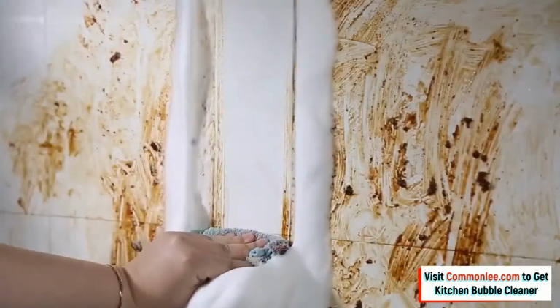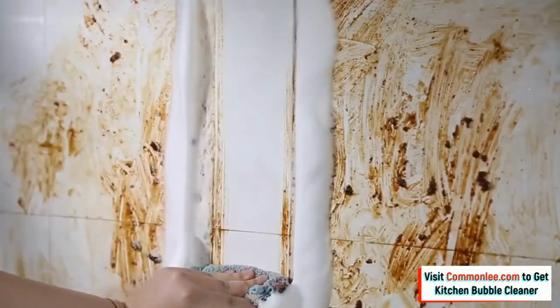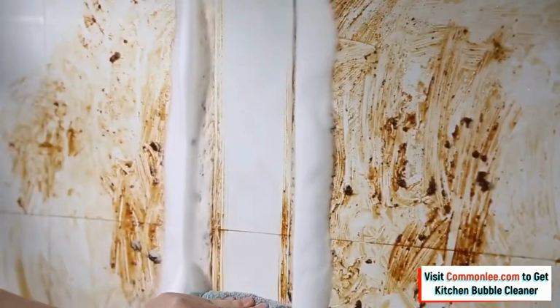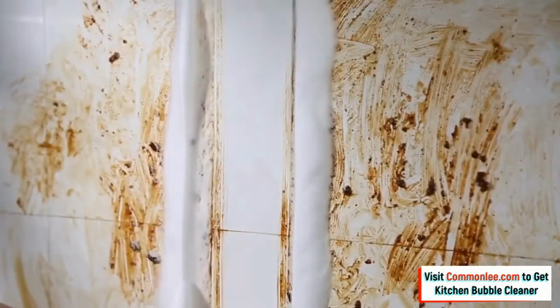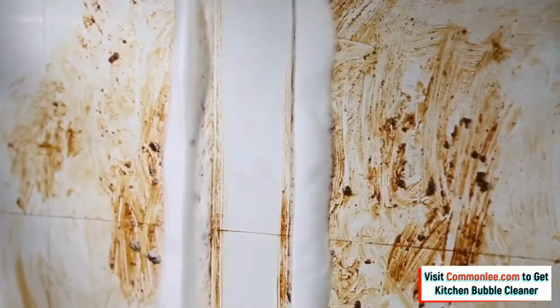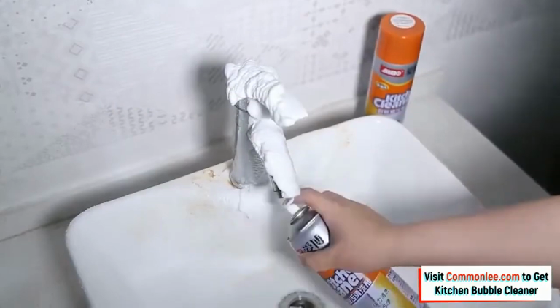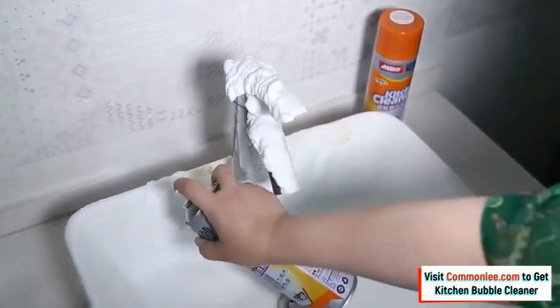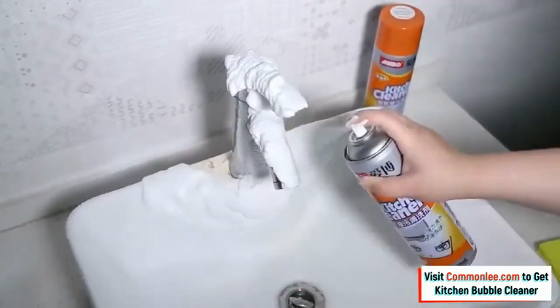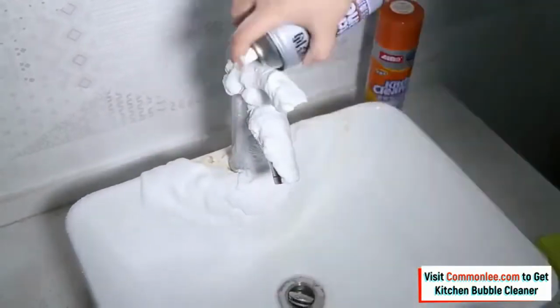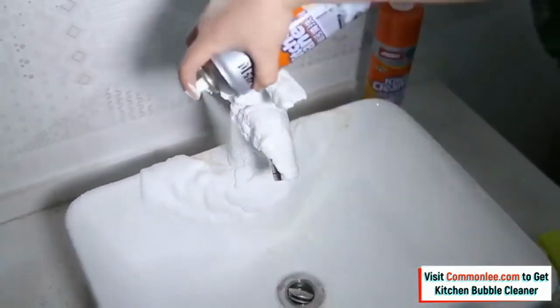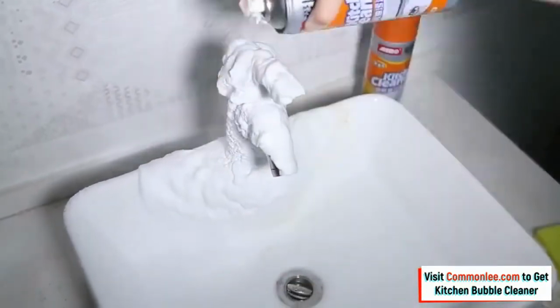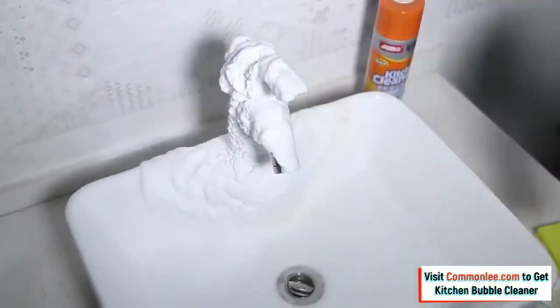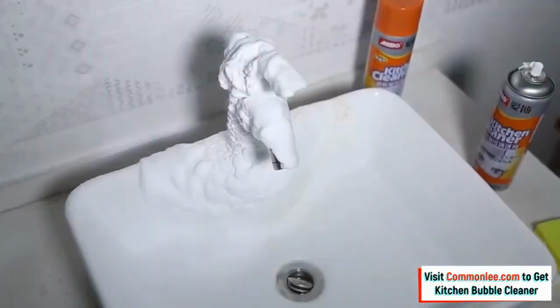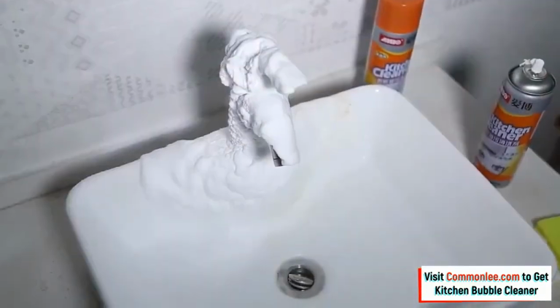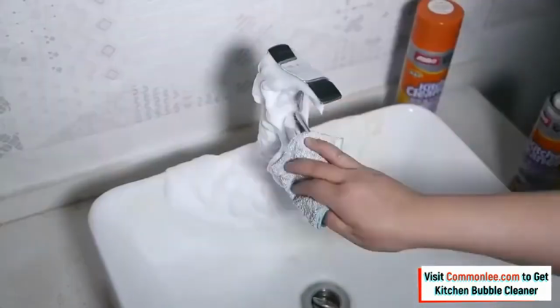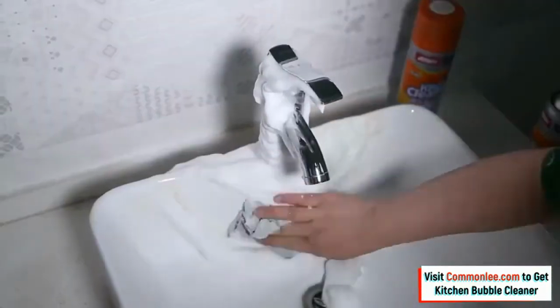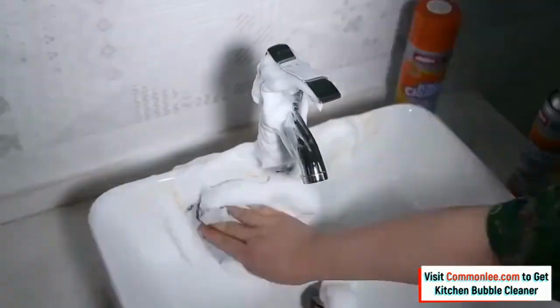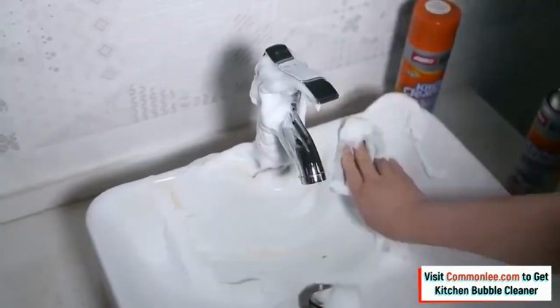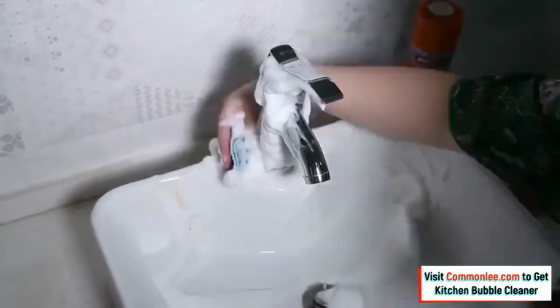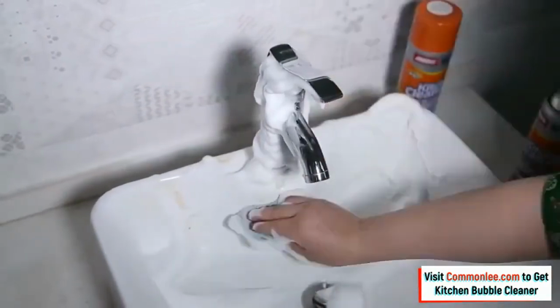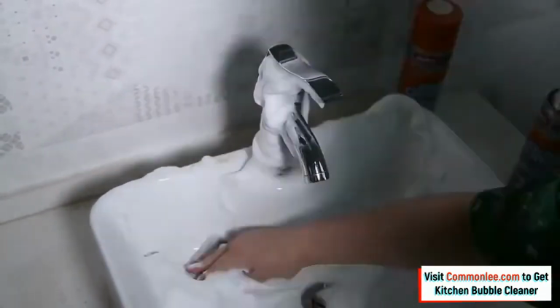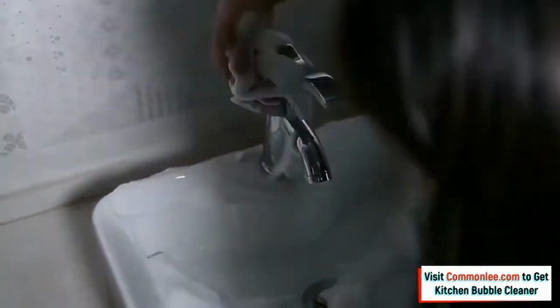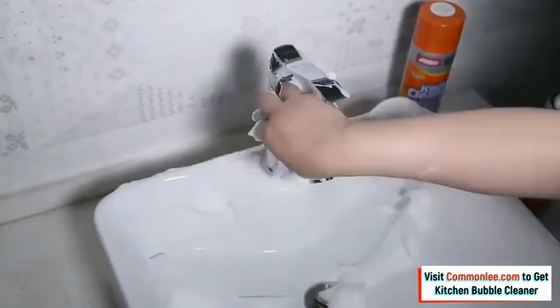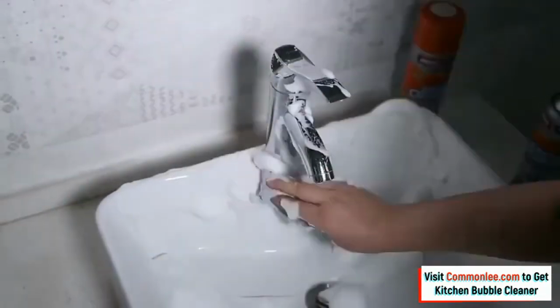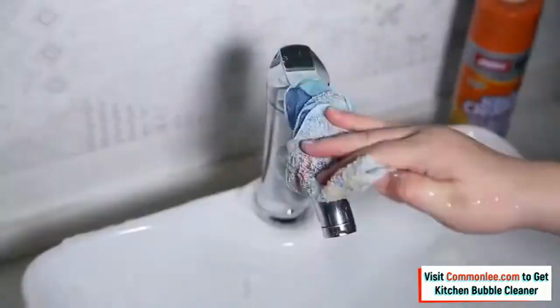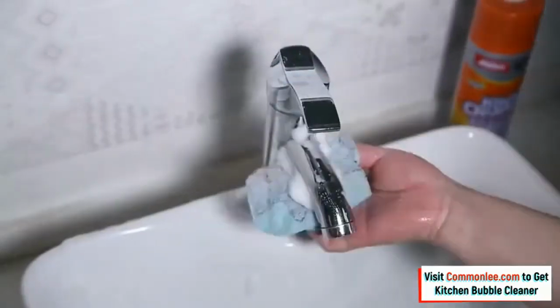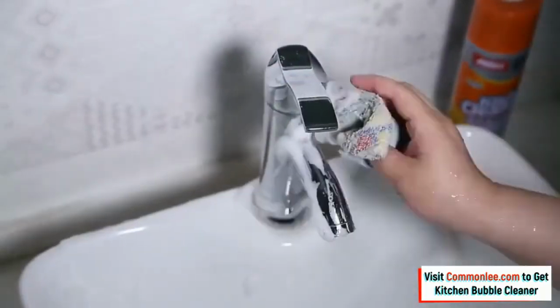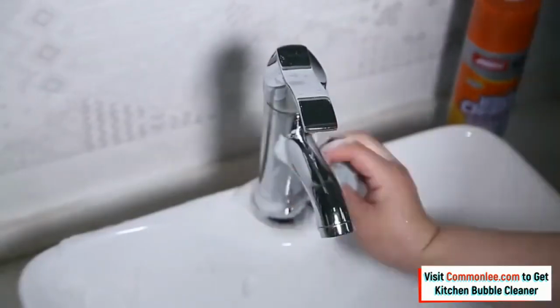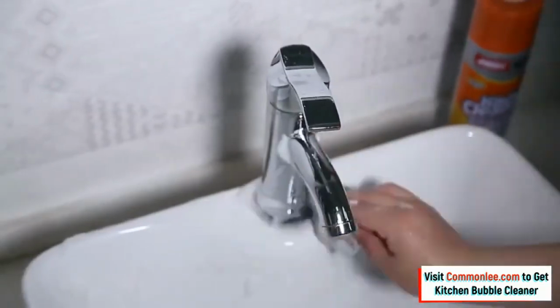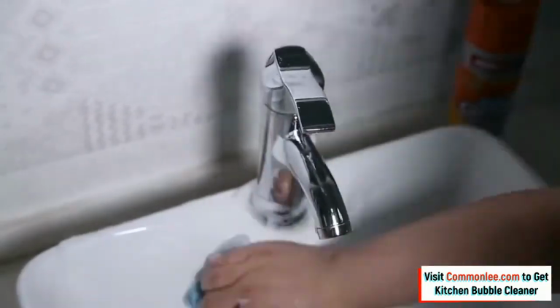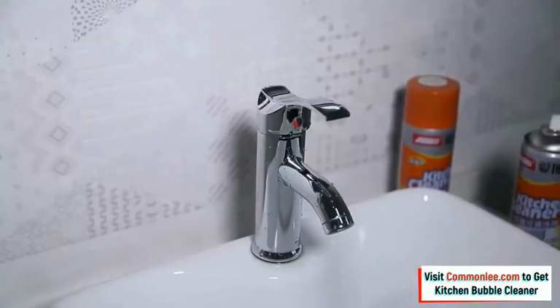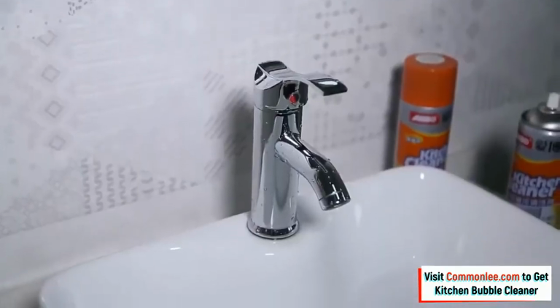It leaves a non-greasy matte finish that prevents fading, discoloration, and cracking for about two months. You can get the Kitchen Bubble Cleaner through the link in the description below to easily clear all greases and dirt and keep your toilet and kitchen fresh.